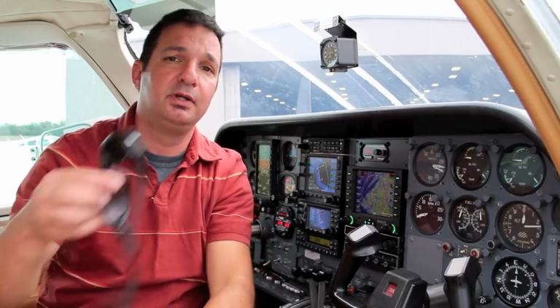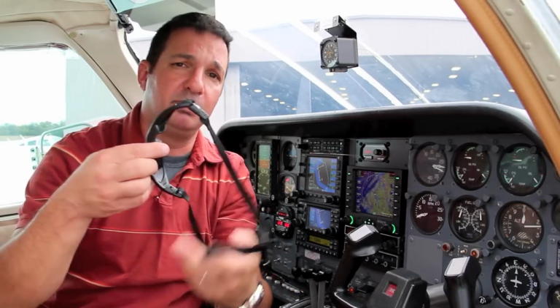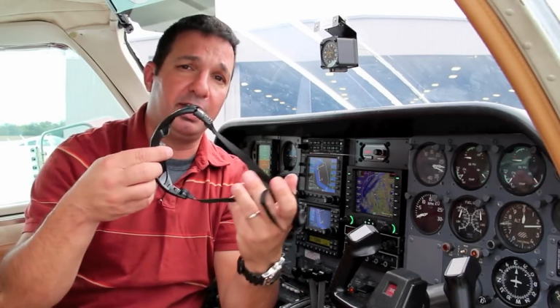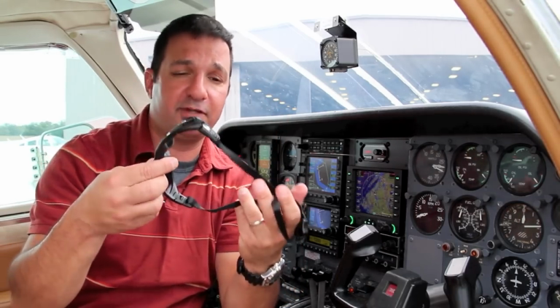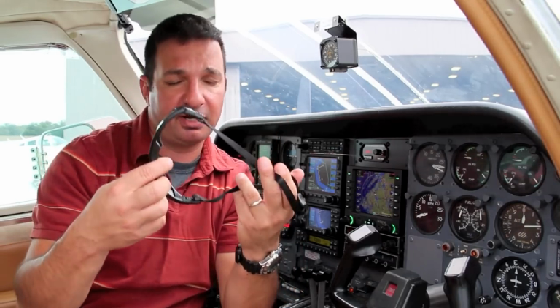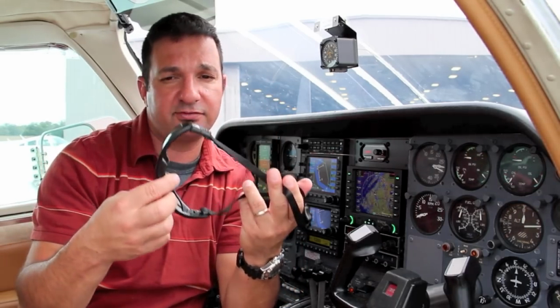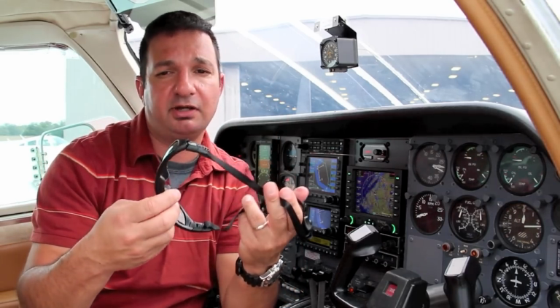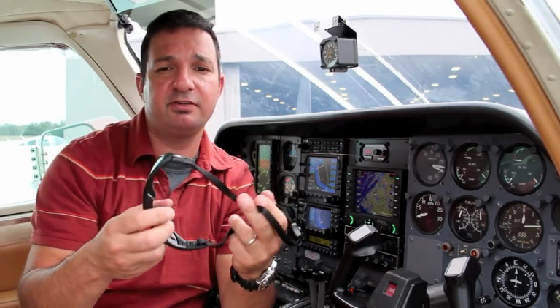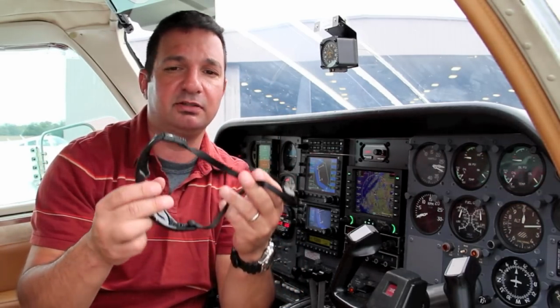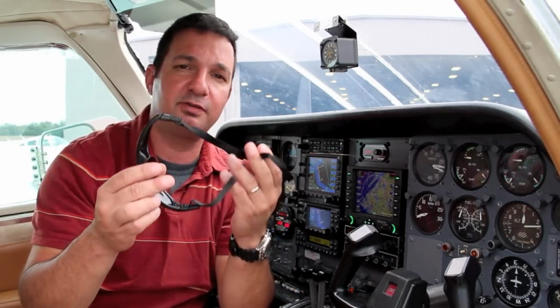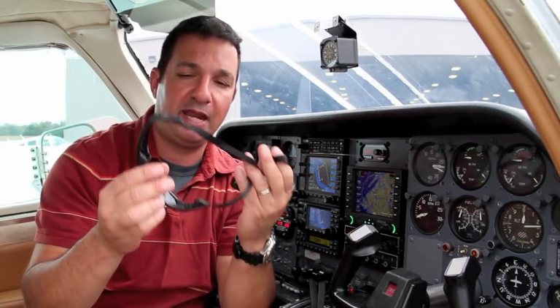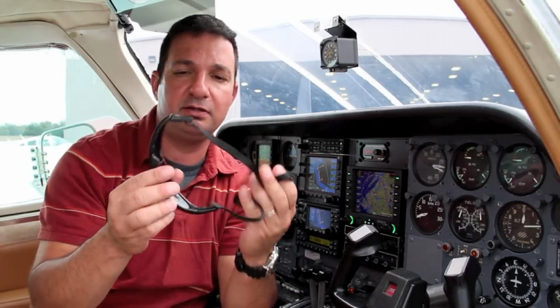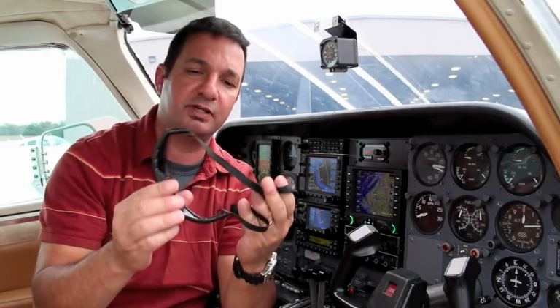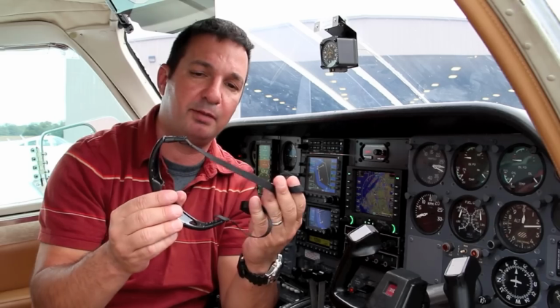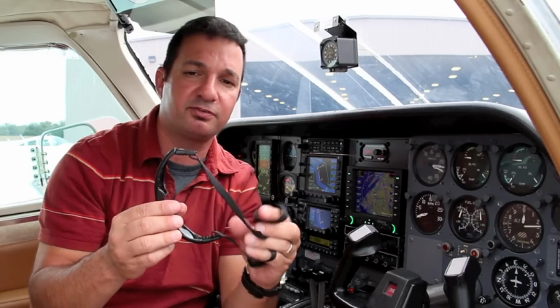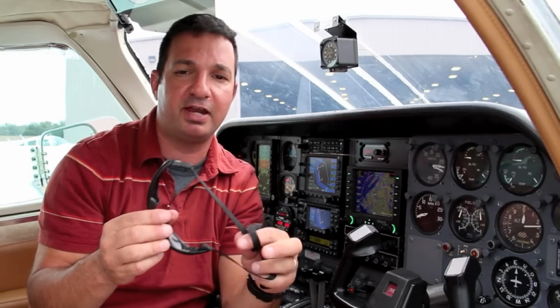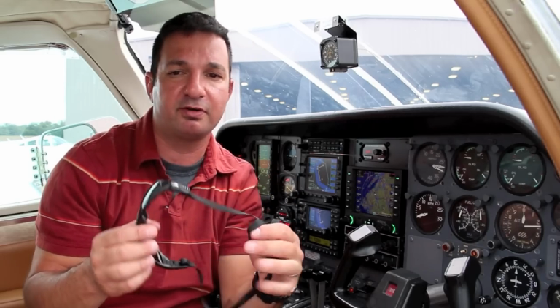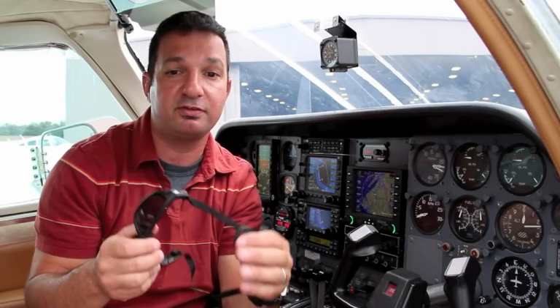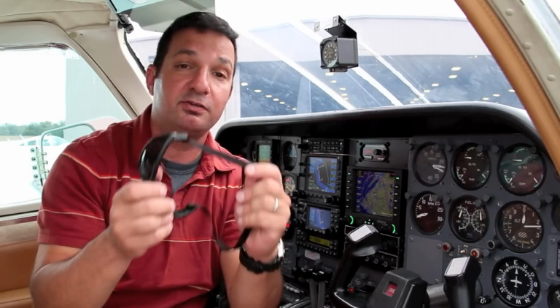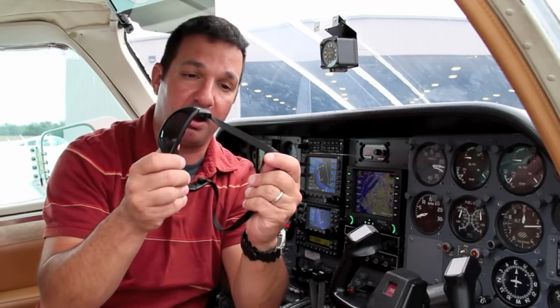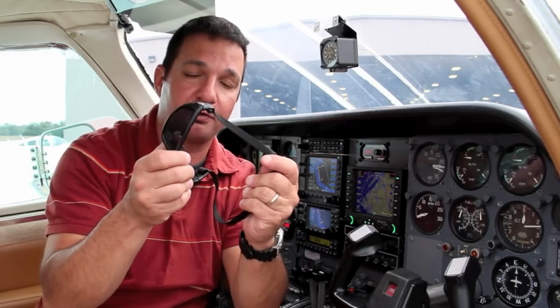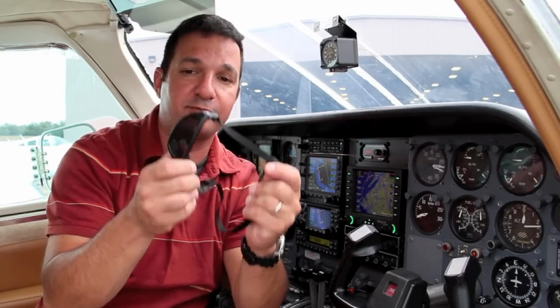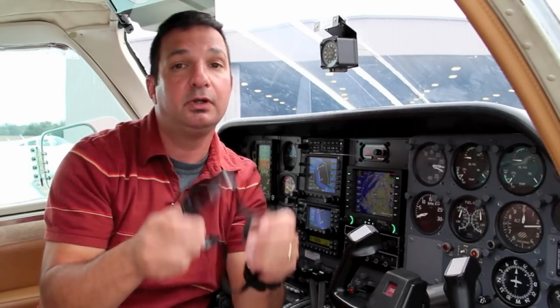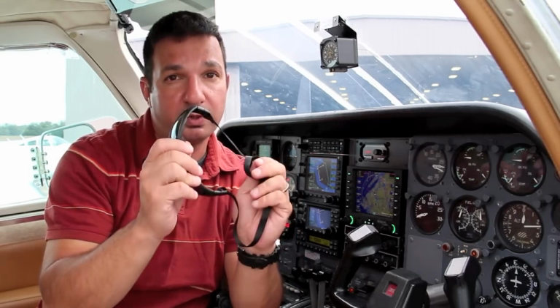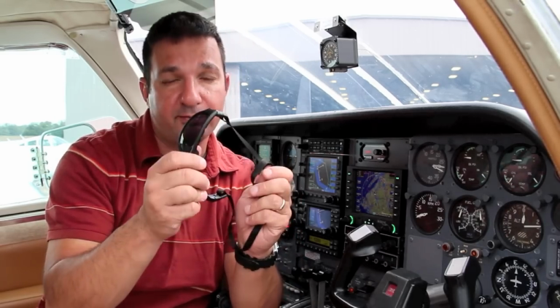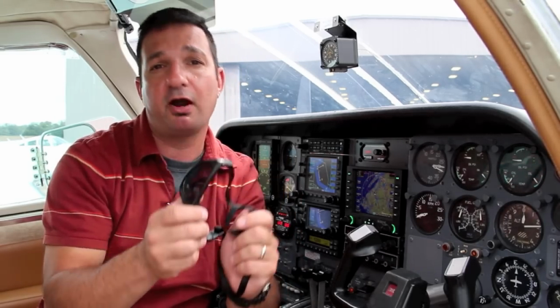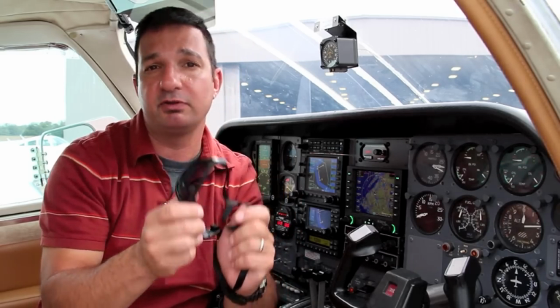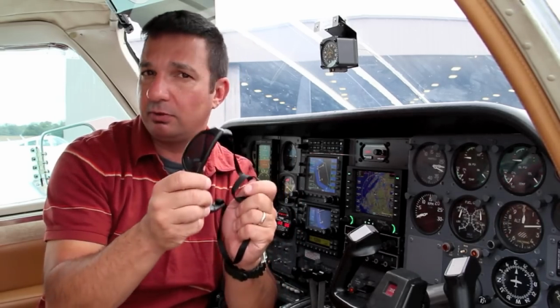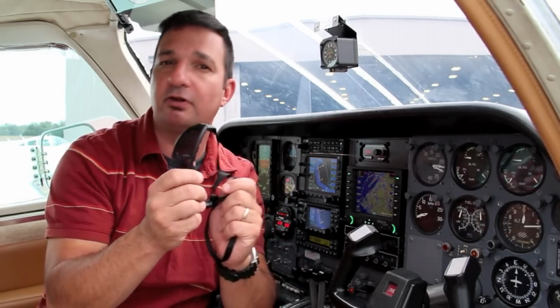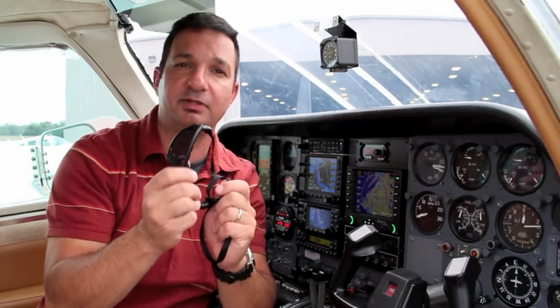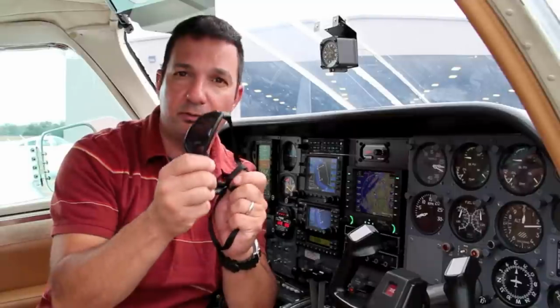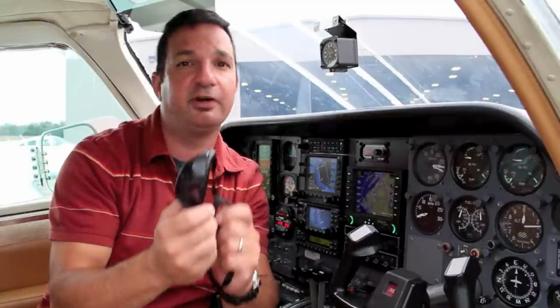These are headset-friendly sunglasses that lose the pain-inducing temples in favor of soft straps. We gave them a try, we liked what we saw, and we liked what we felt.